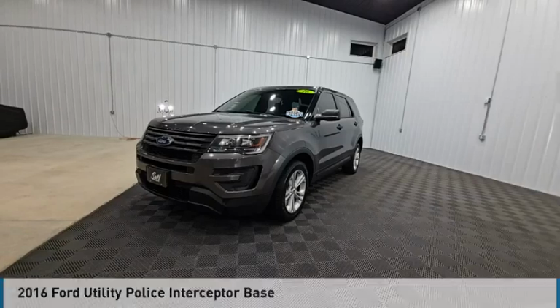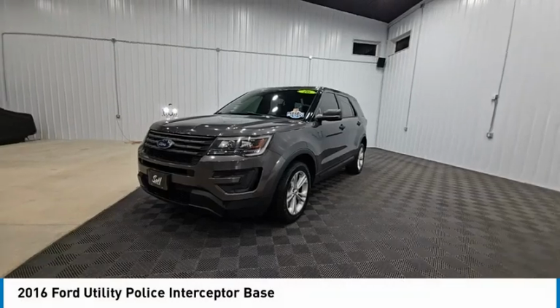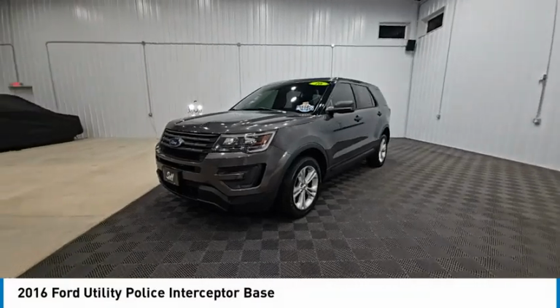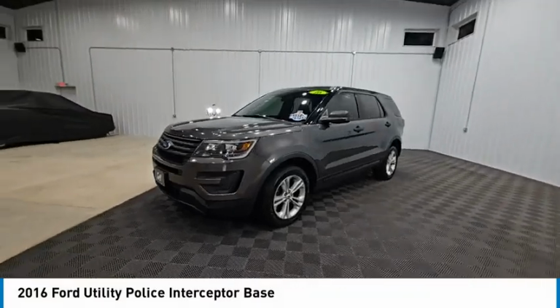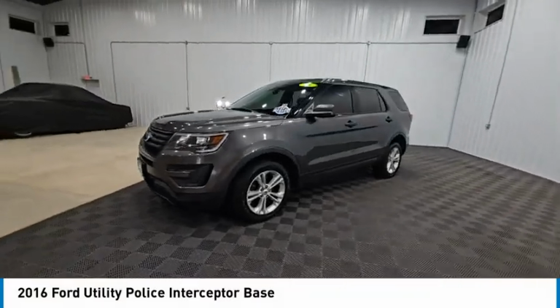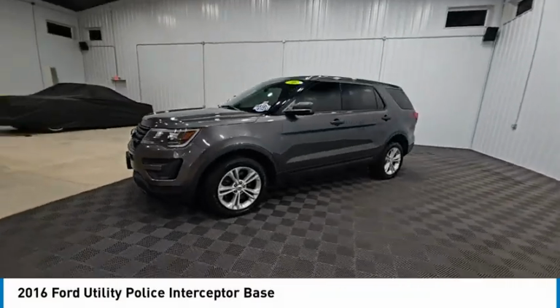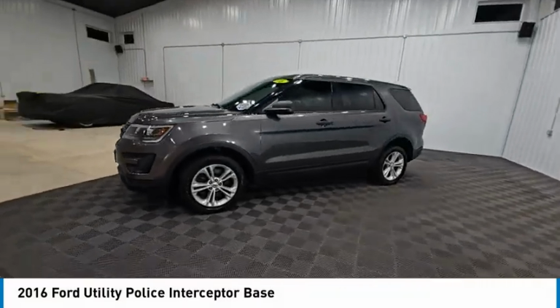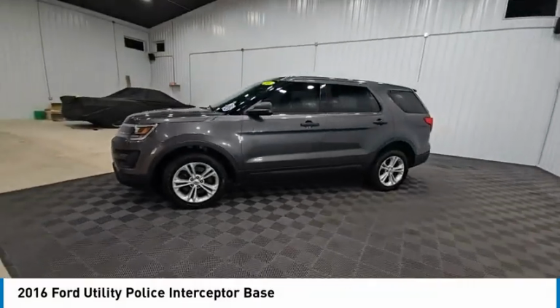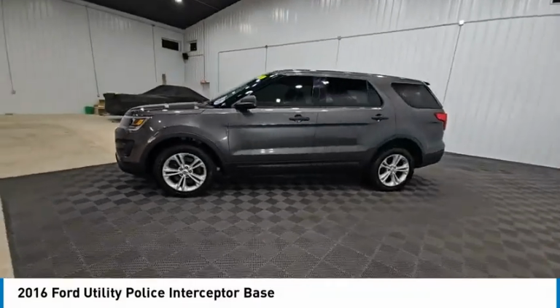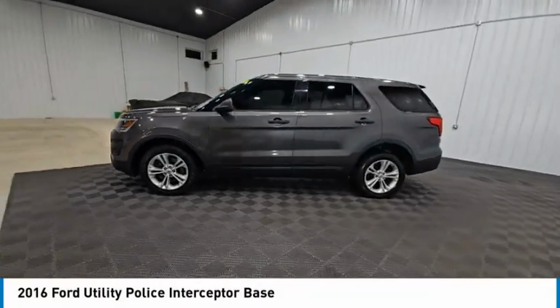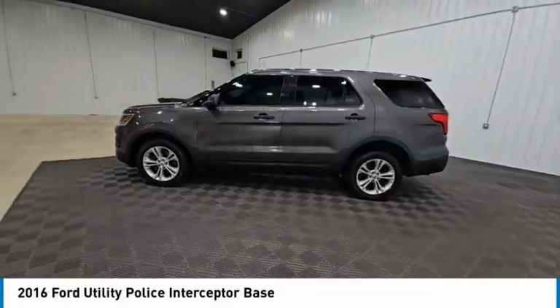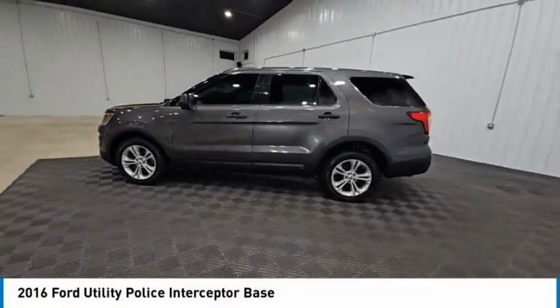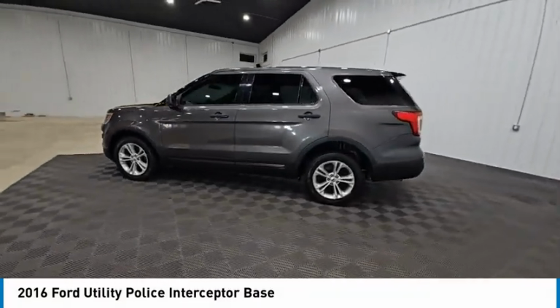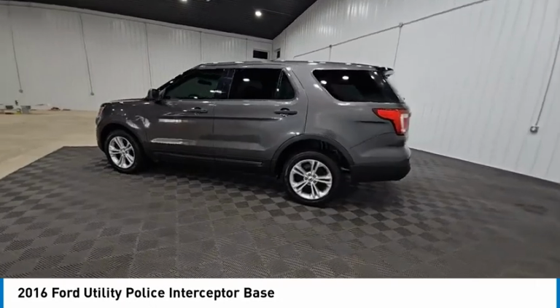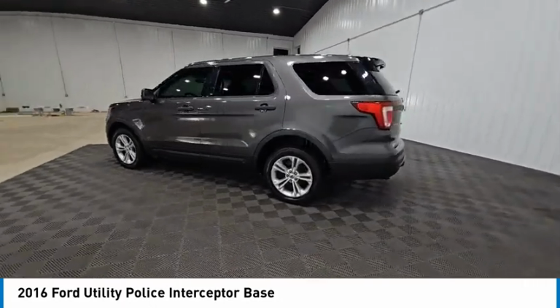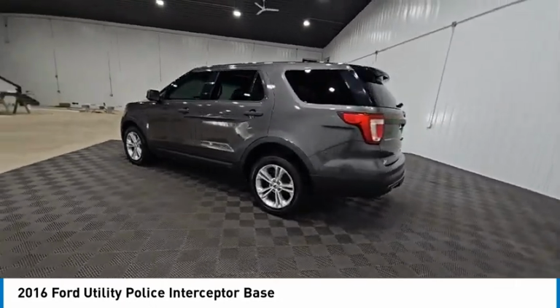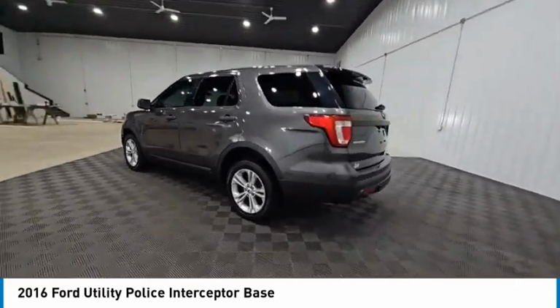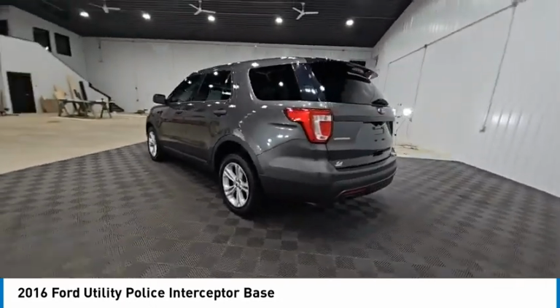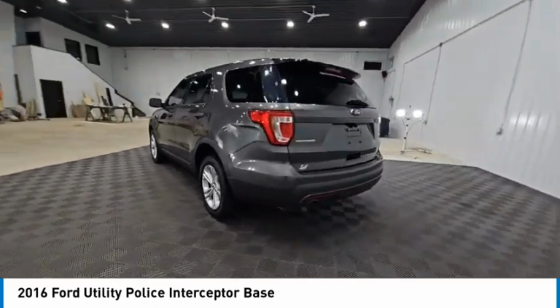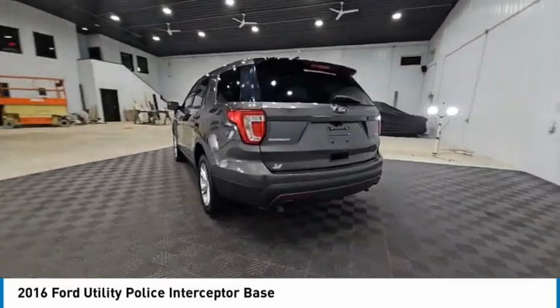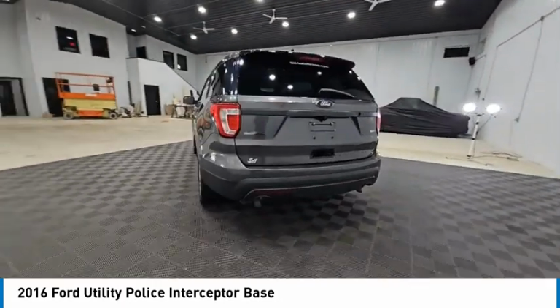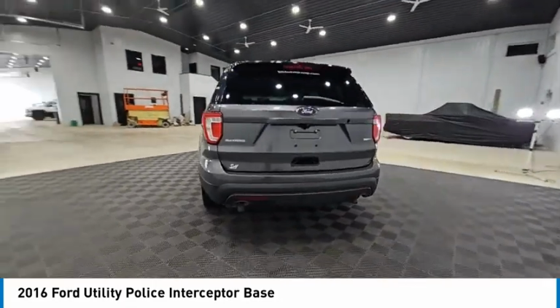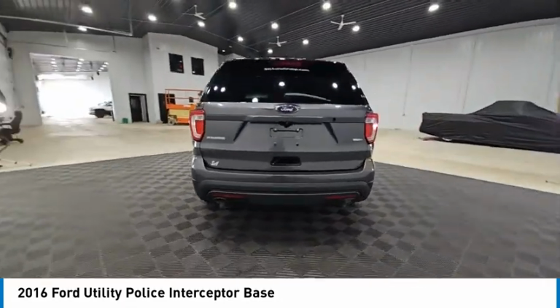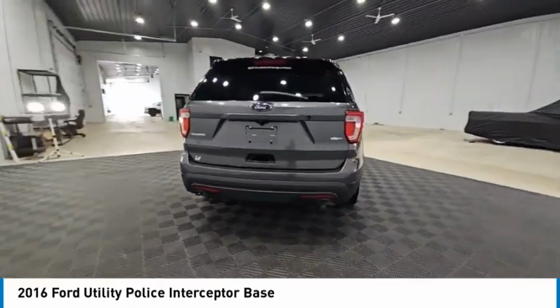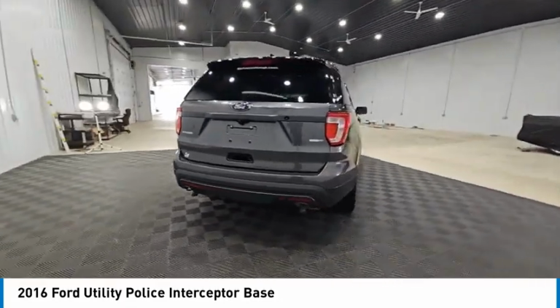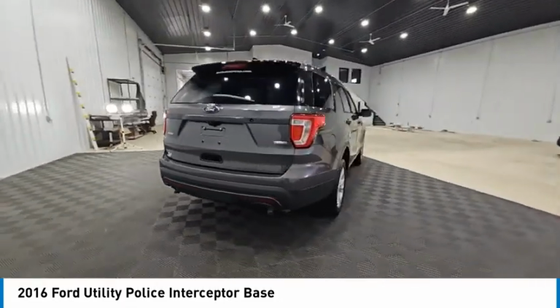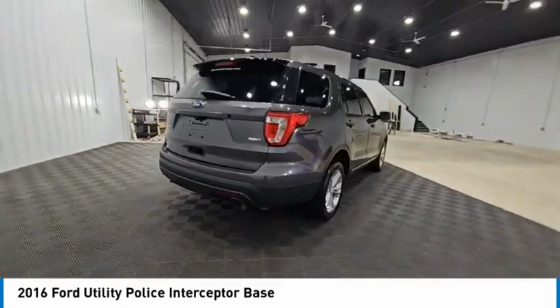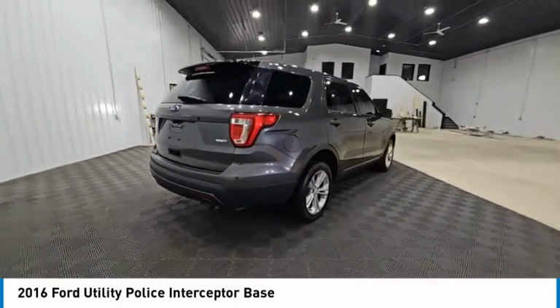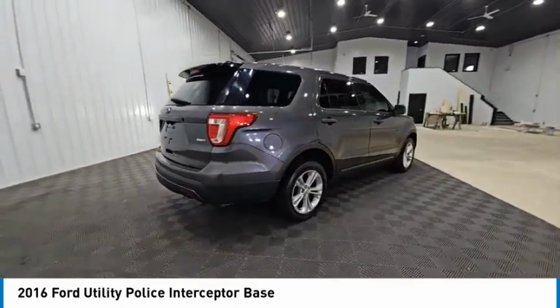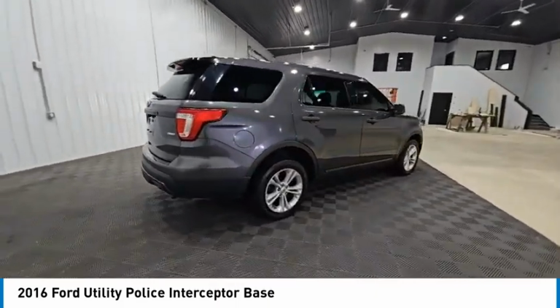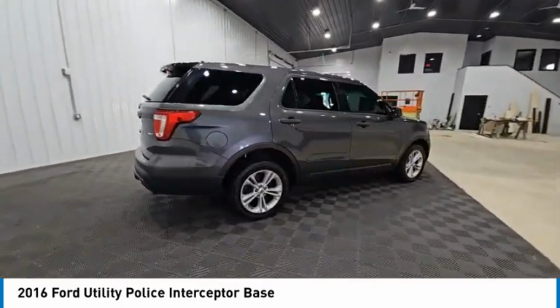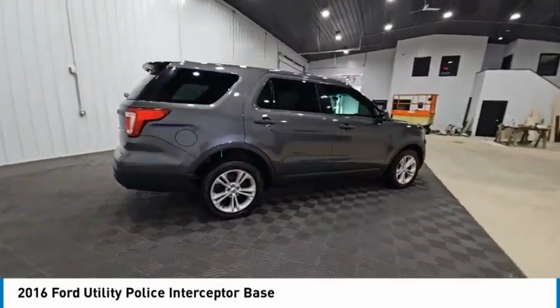We are pleased to show you the 2016 Police Interceptor. For some, it seems like Ford's Crown Victoria Police Interceptor has been the single car we most feared in our mirrors for our entire driving lives.